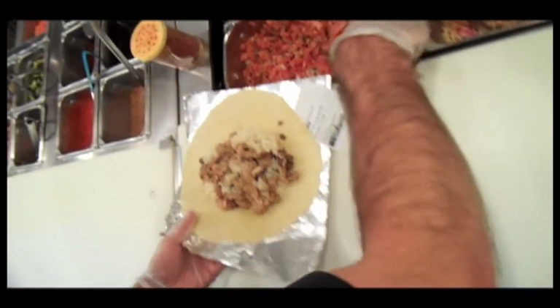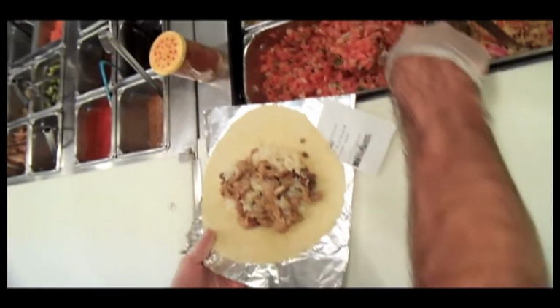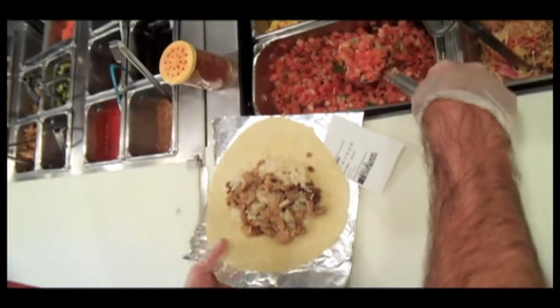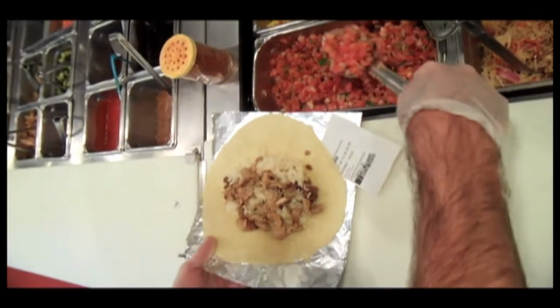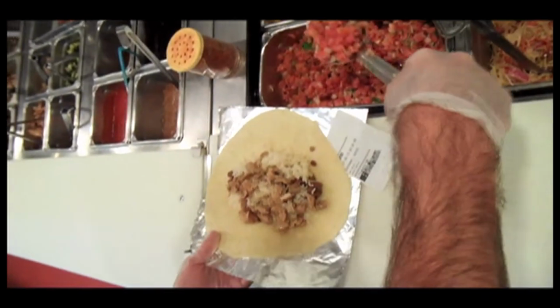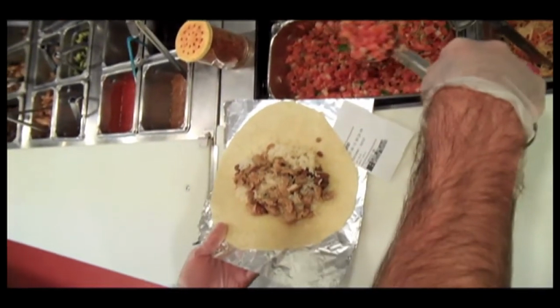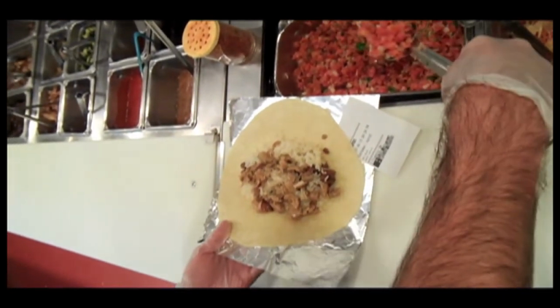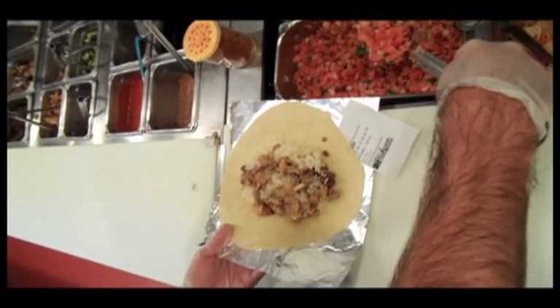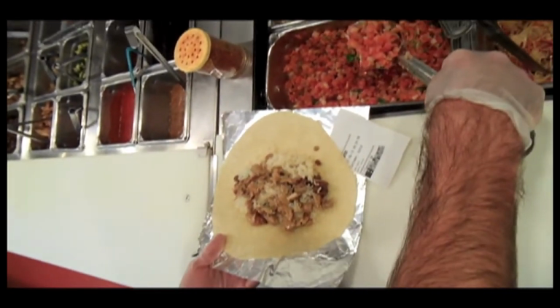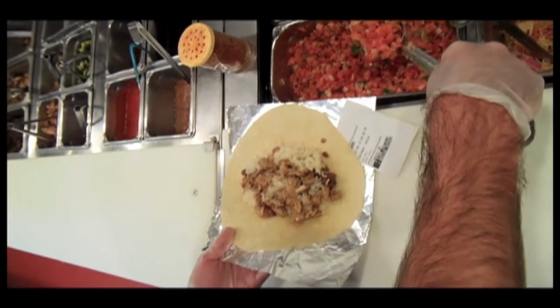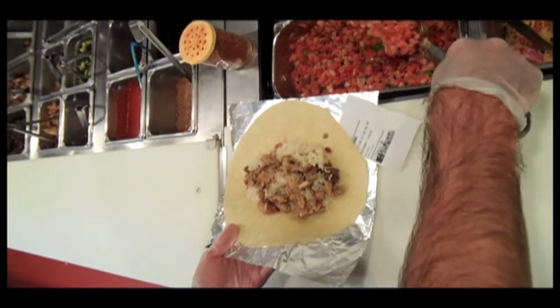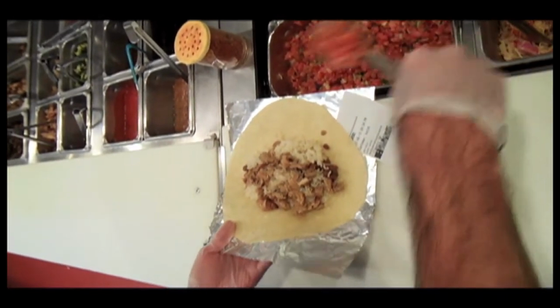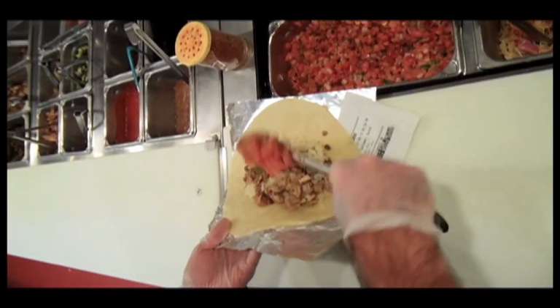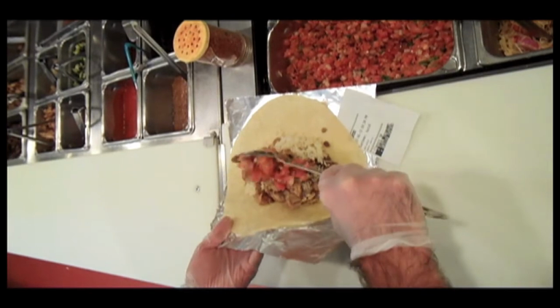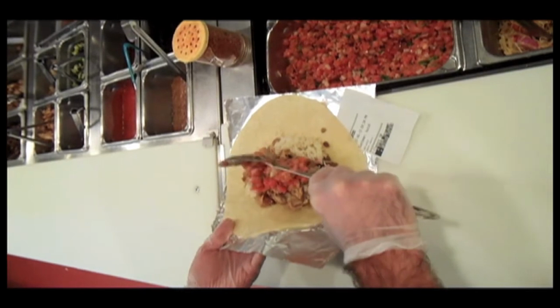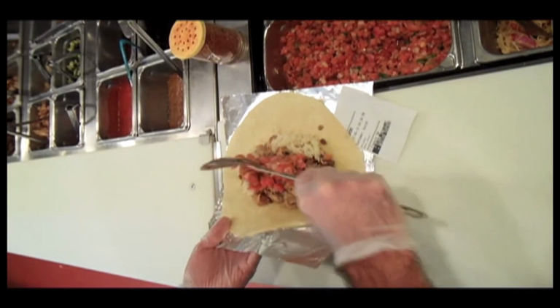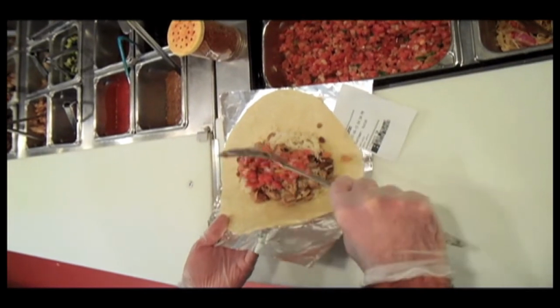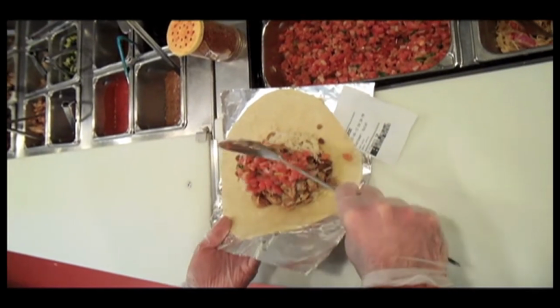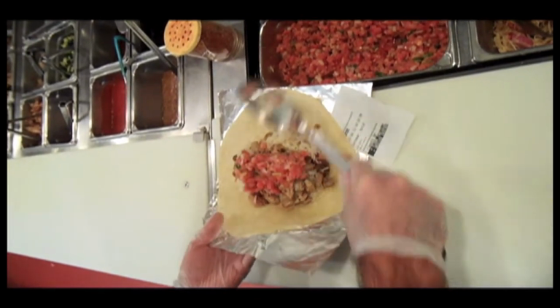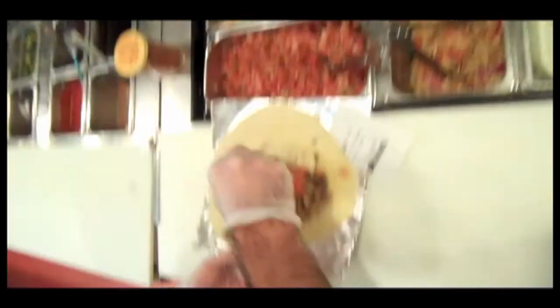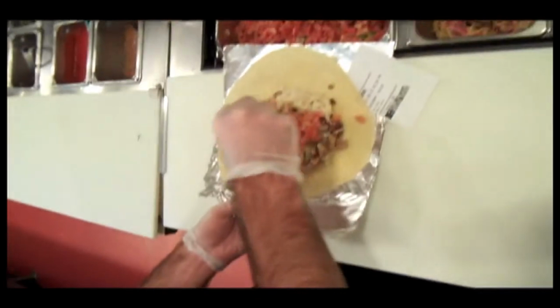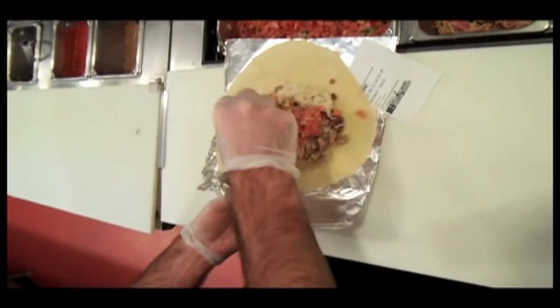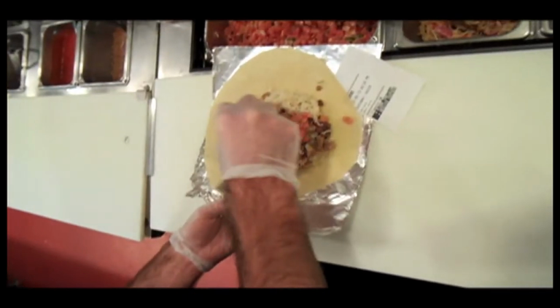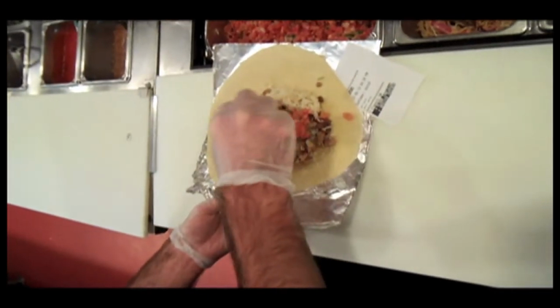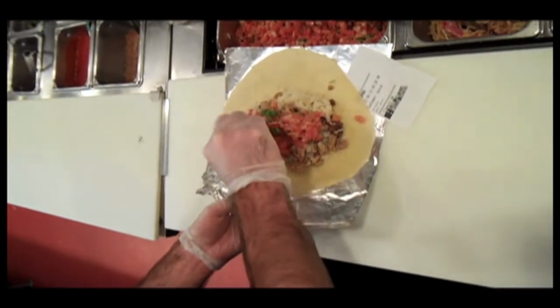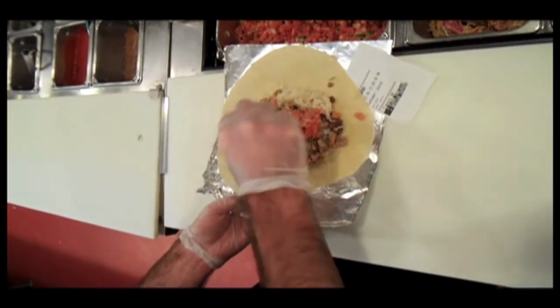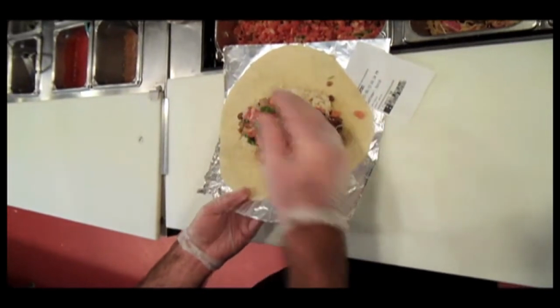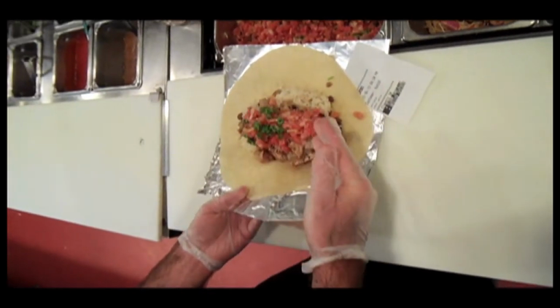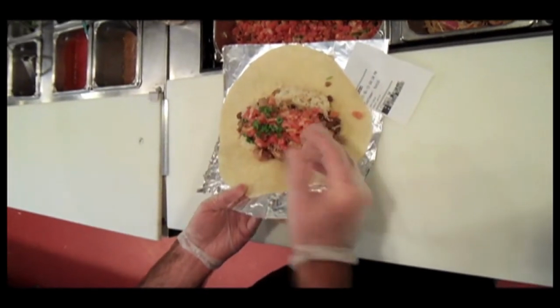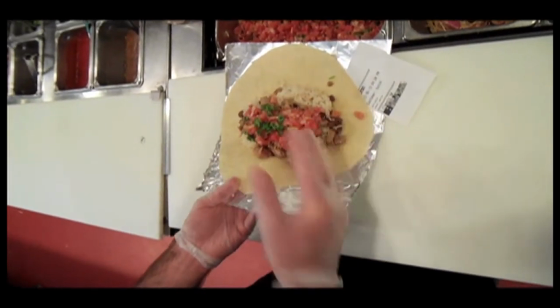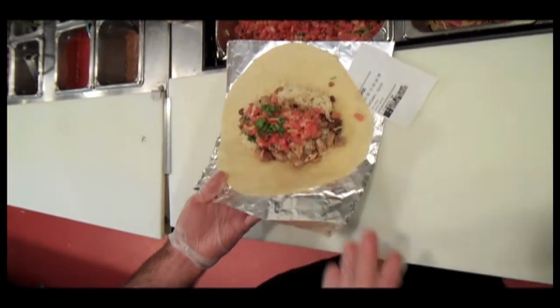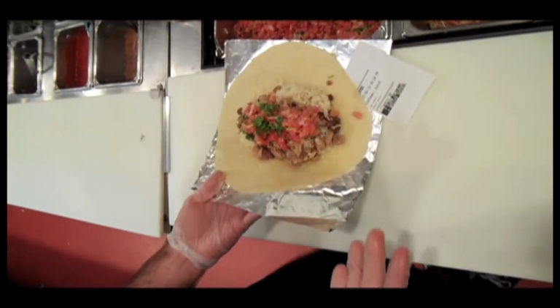My tomato salsa, about three quarters, right there in the center. Top it off with some cilantro, just a pinch.